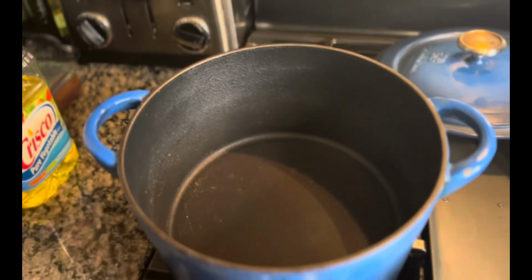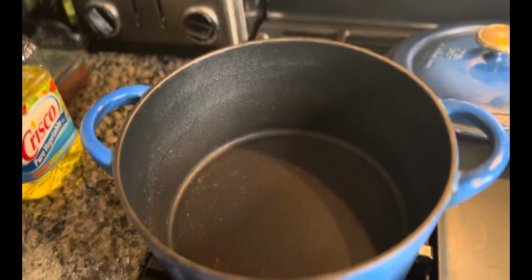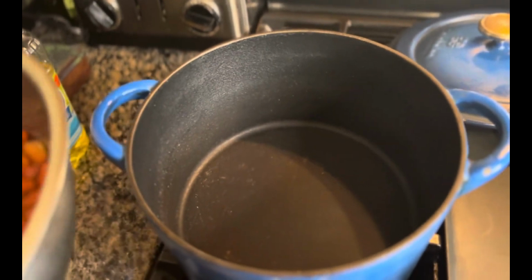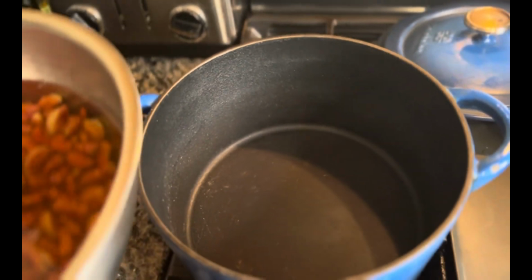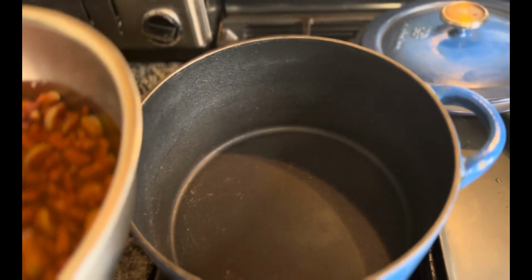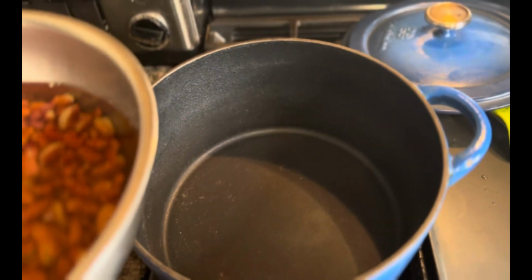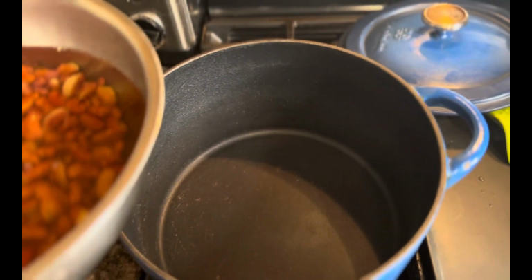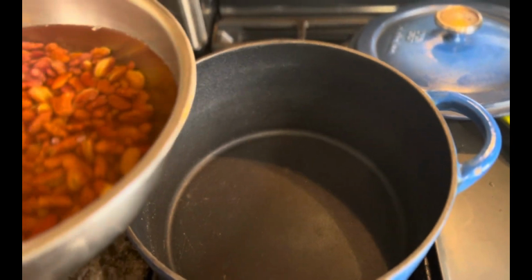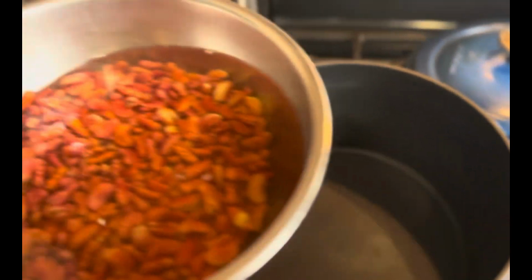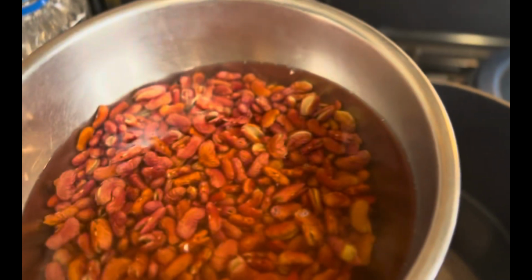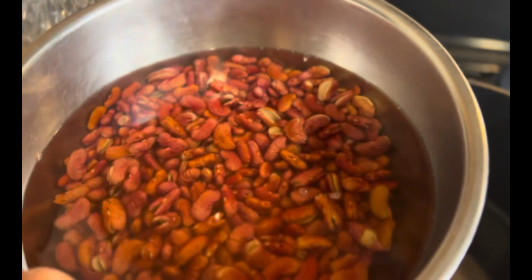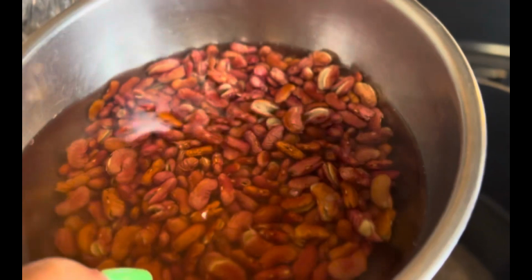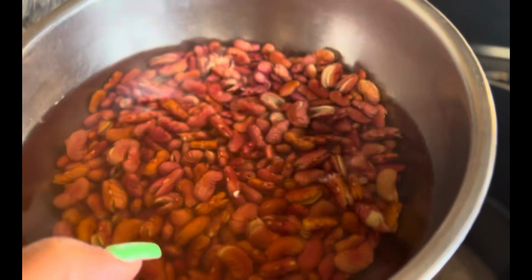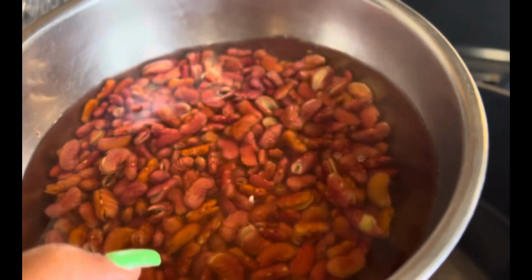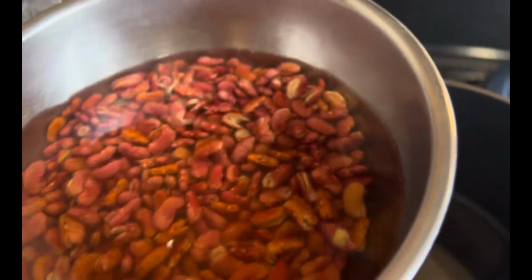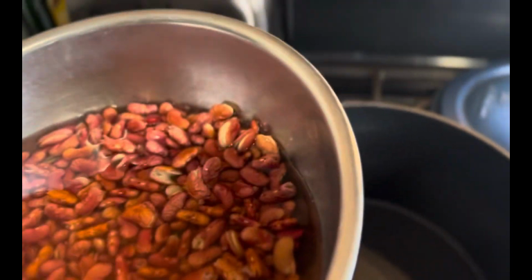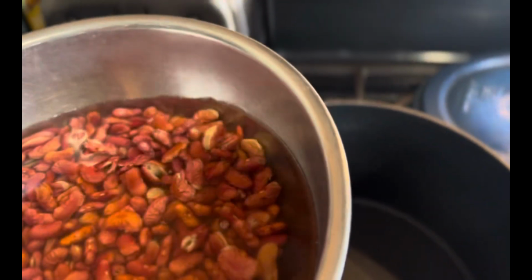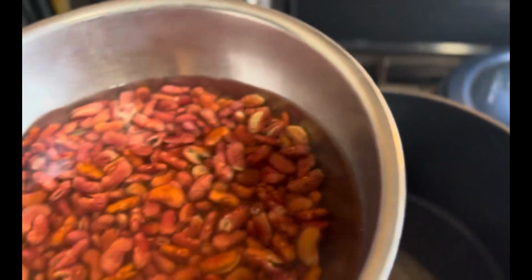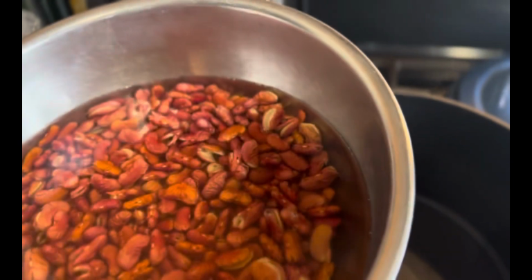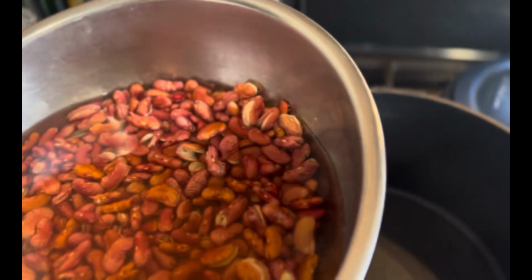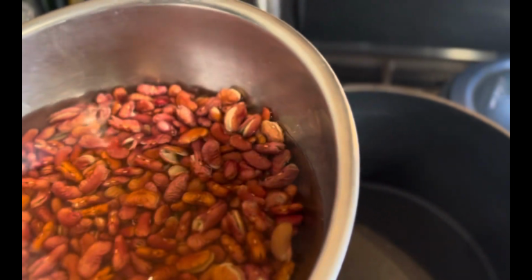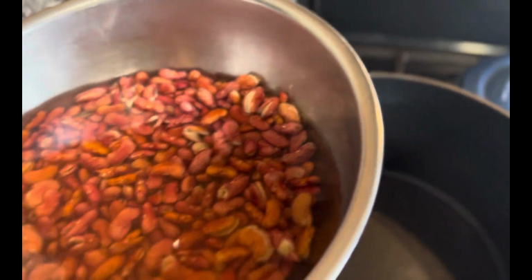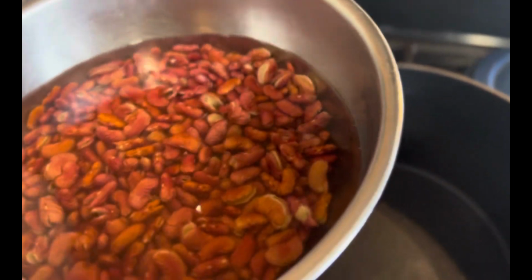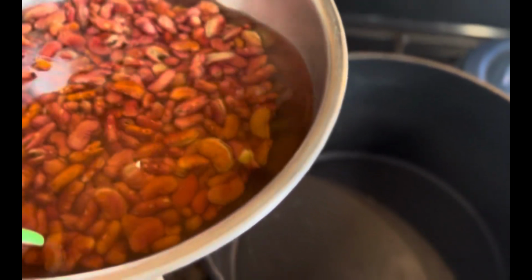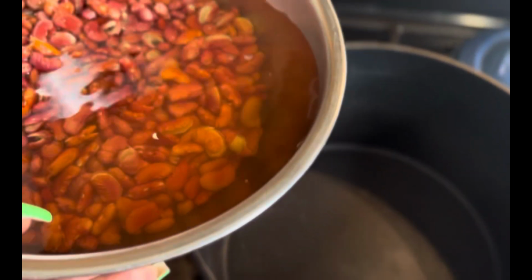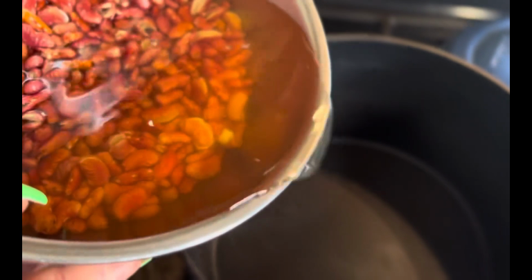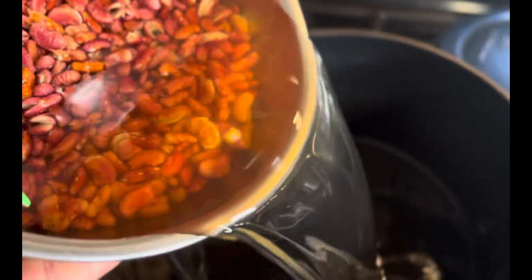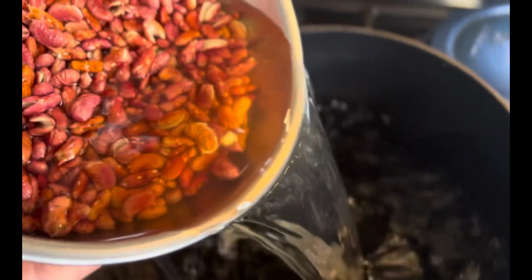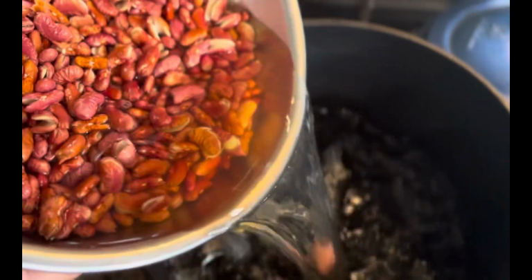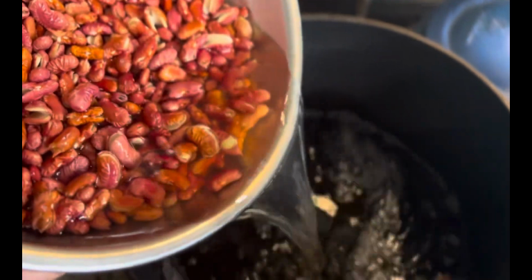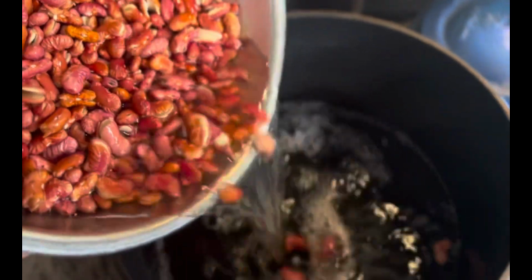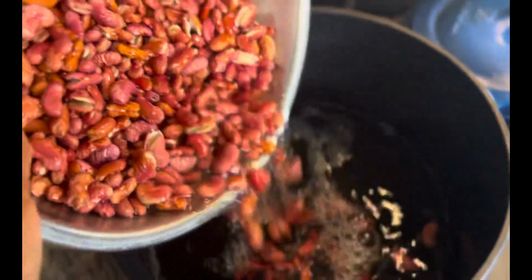The second part of this meal is going to be Jamaican rice and peas. I have the Camilla beans that I've been soaking, and now I'm going to pour them, including the water that they were soaking in, into my Dutch oven.